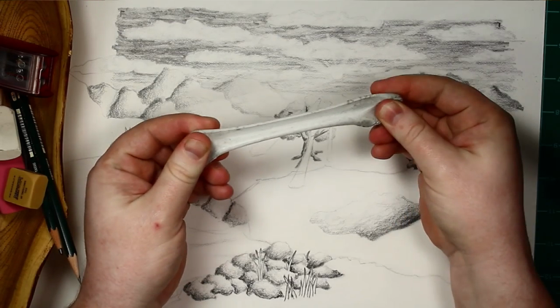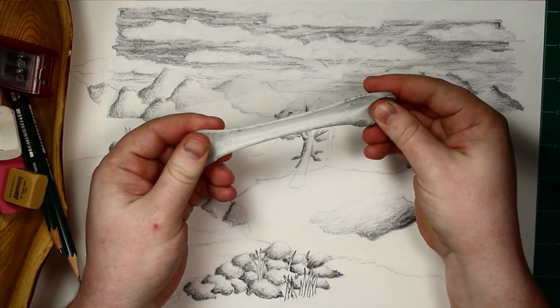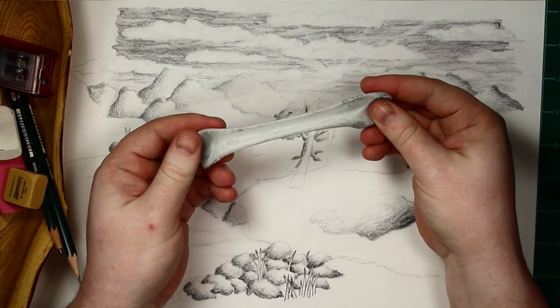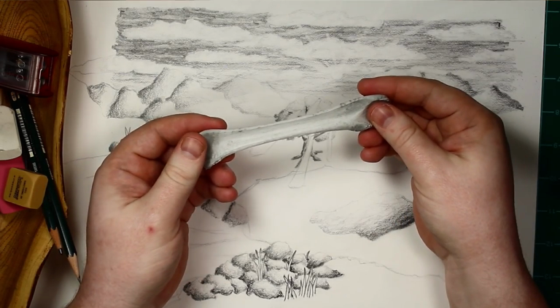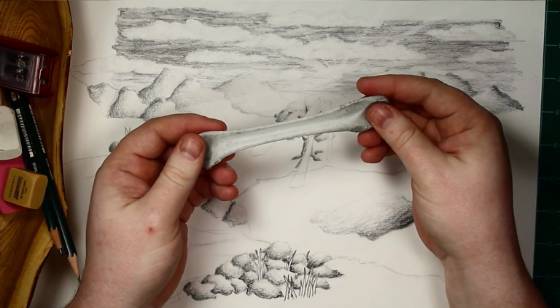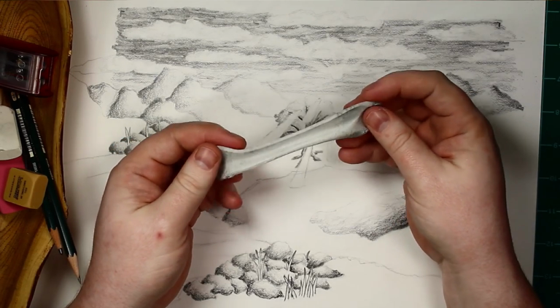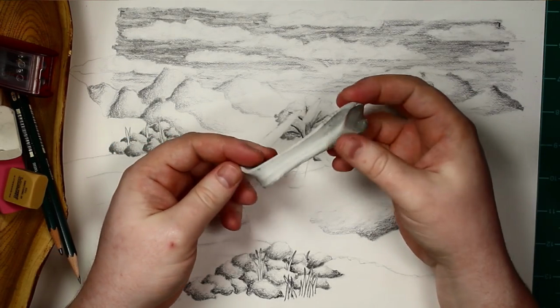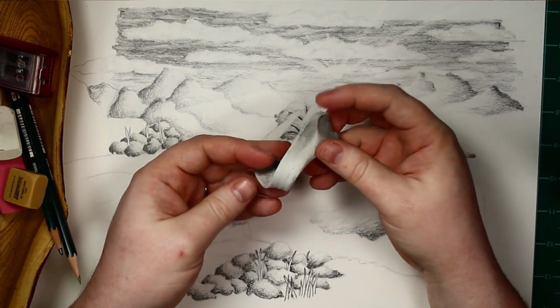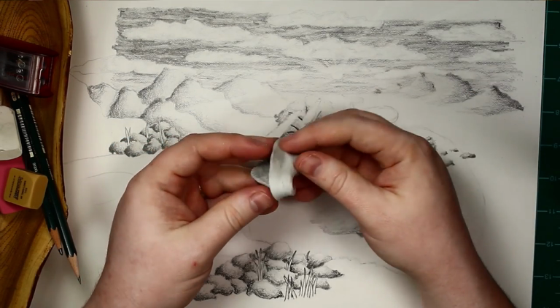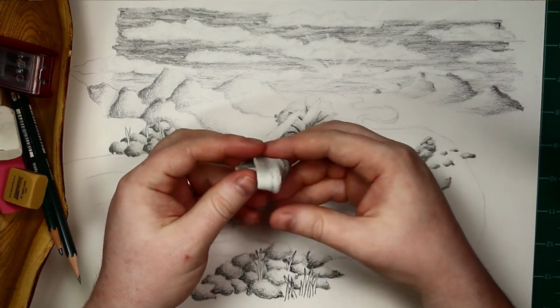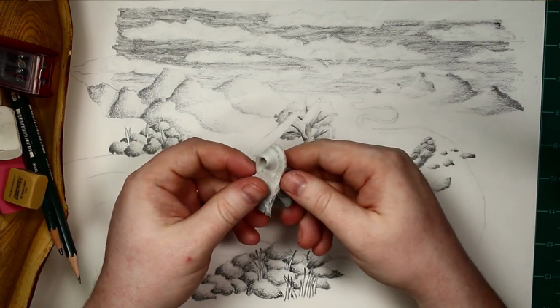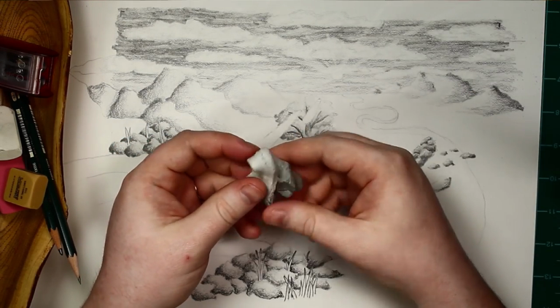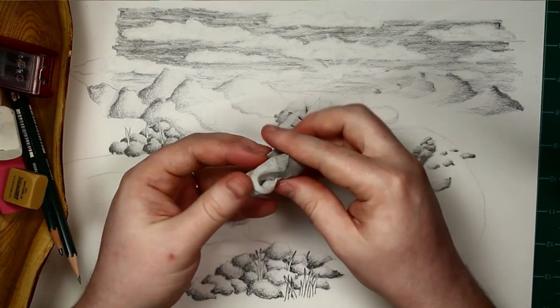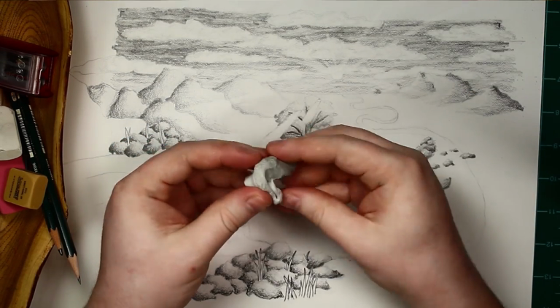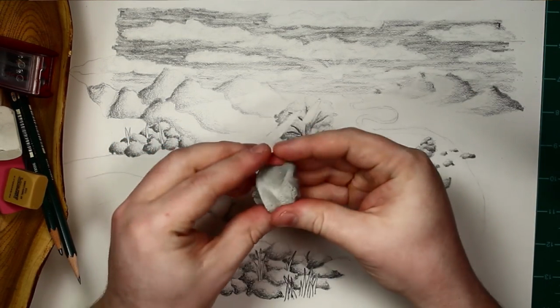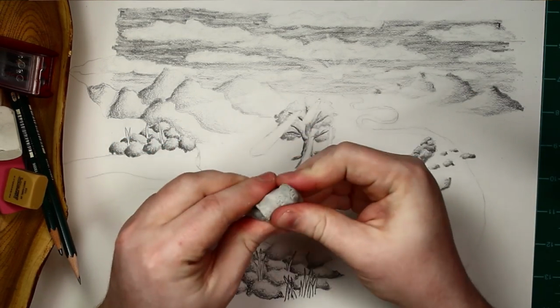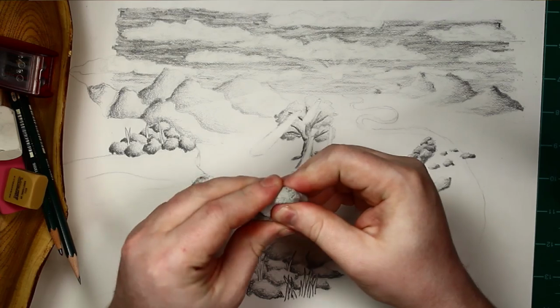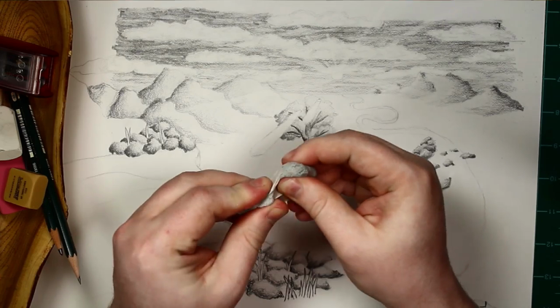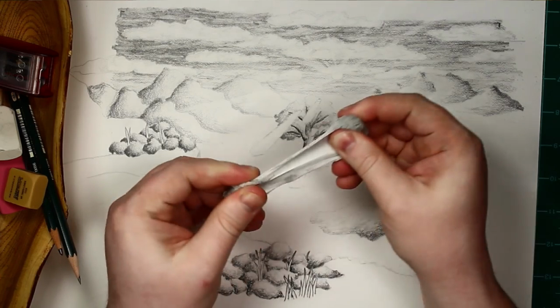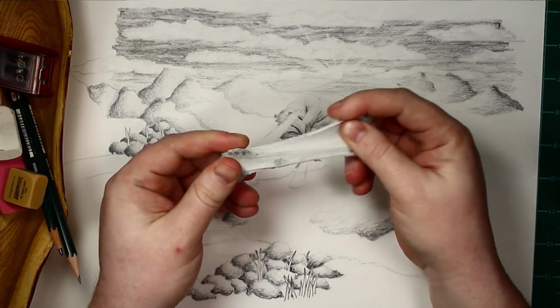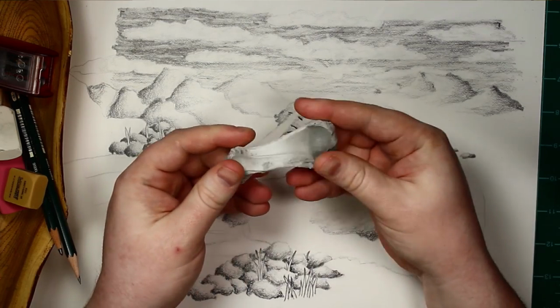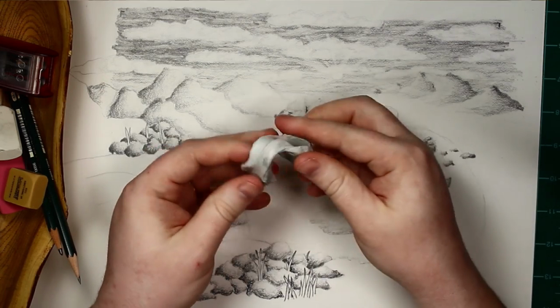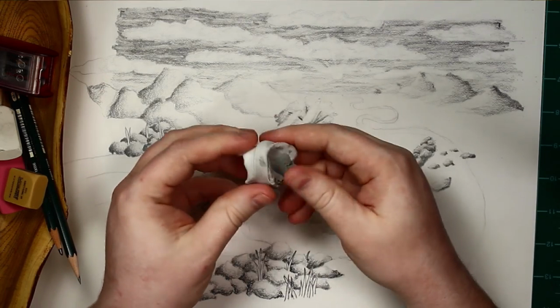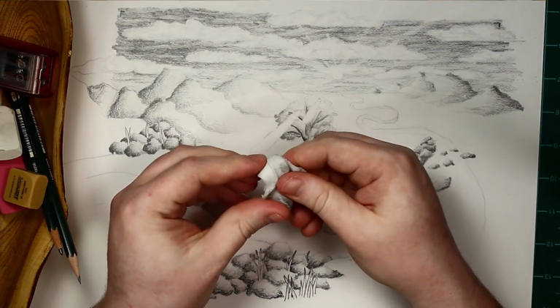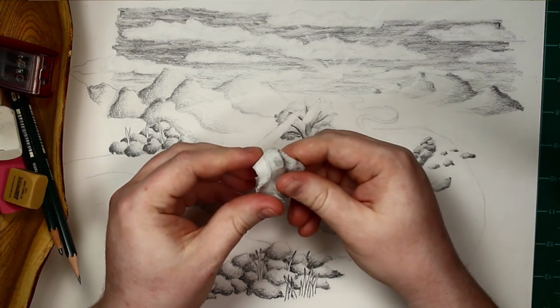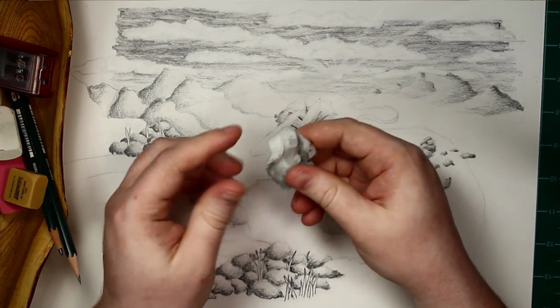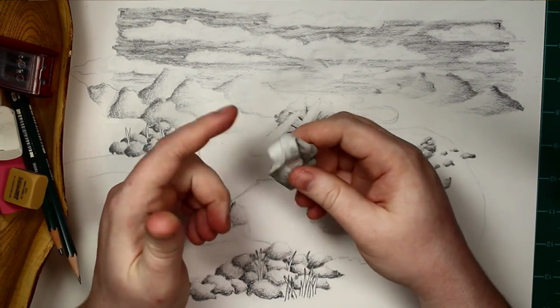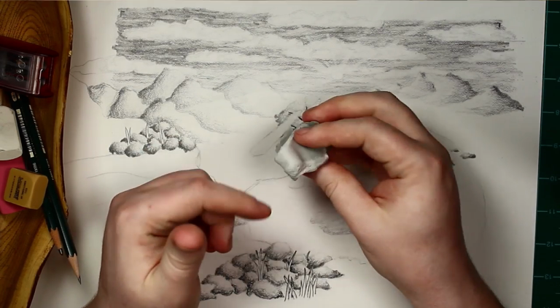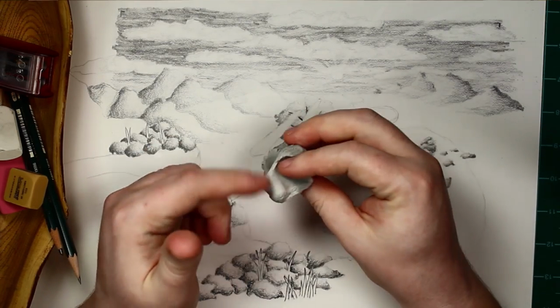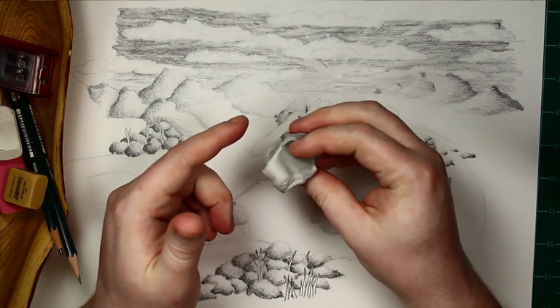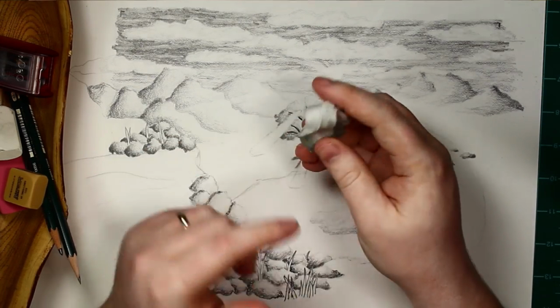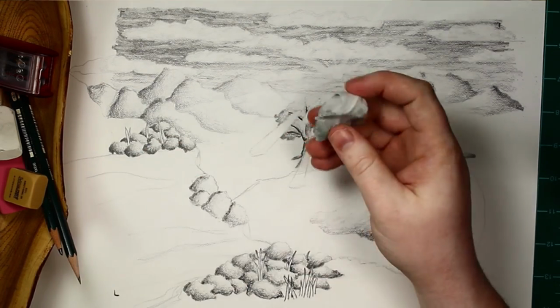You can tell when they're starting to get old because they start to get dark even when you stretch them. Right here when I stretch it, it's really light — a very pale gray. But when you've got a used one, it'll be dark even when you stretch it.